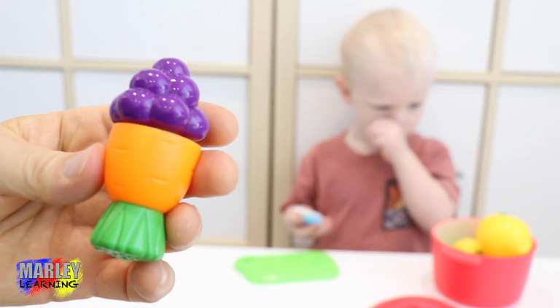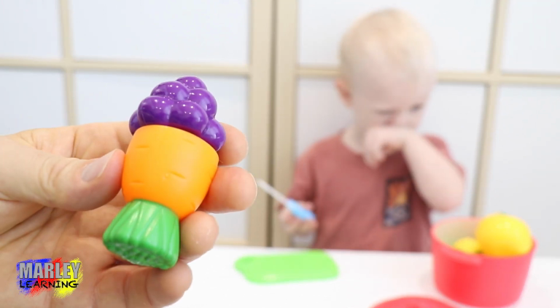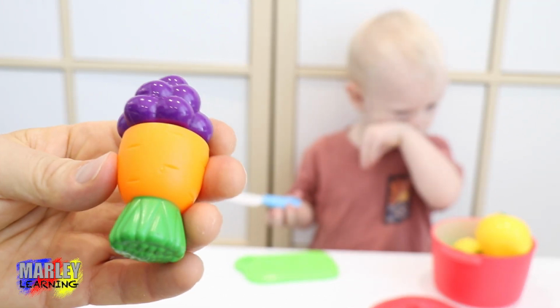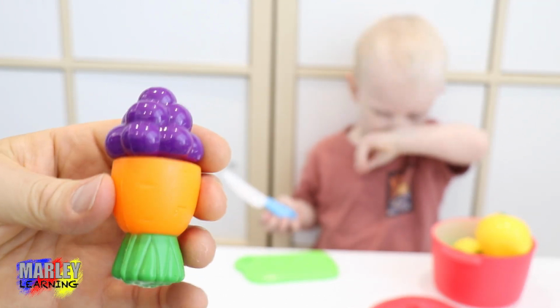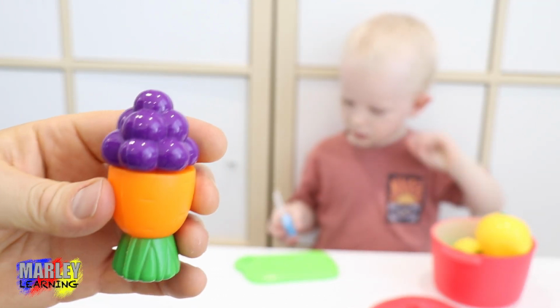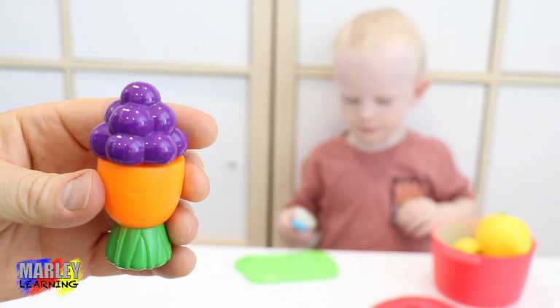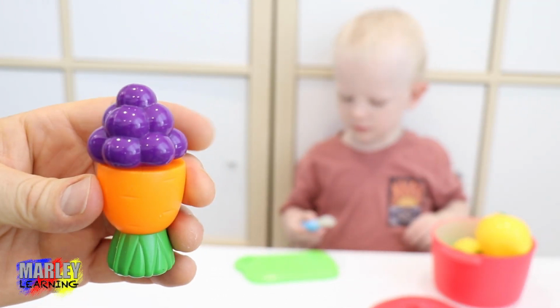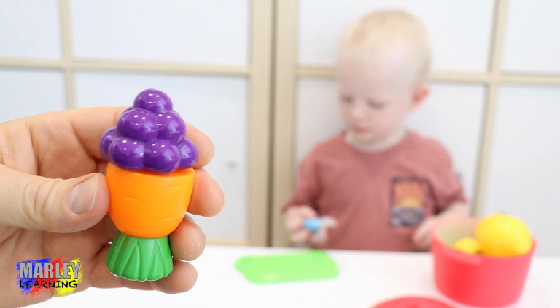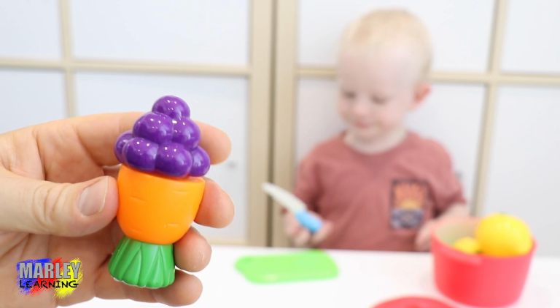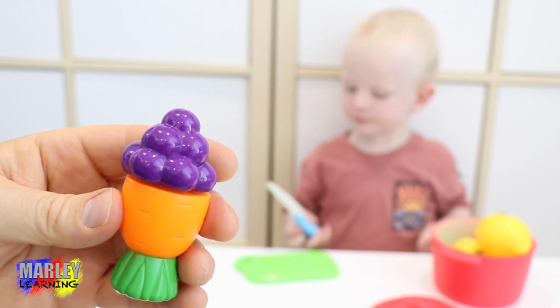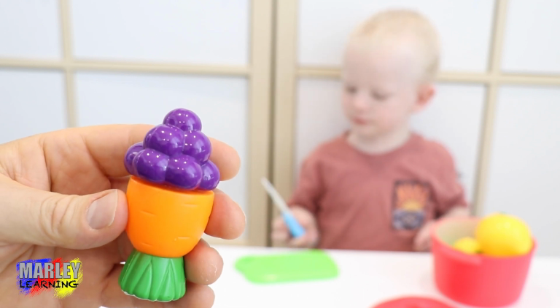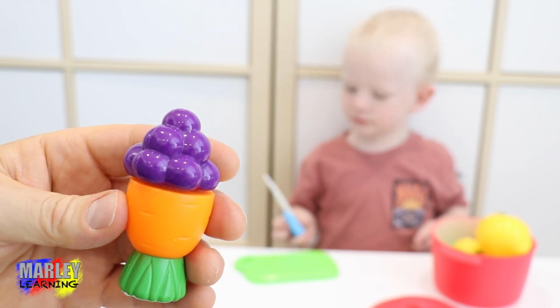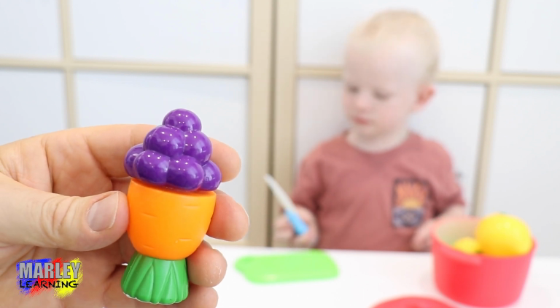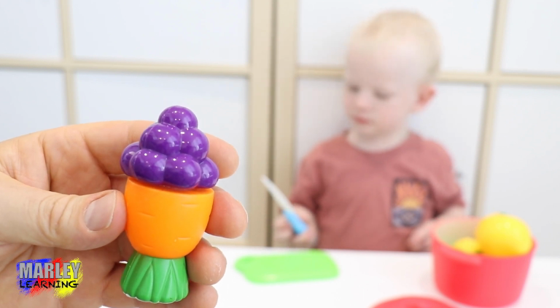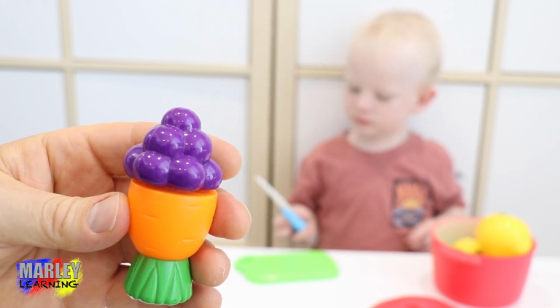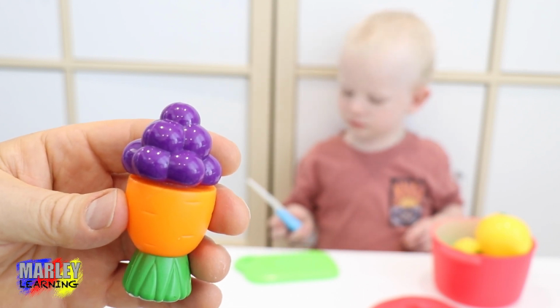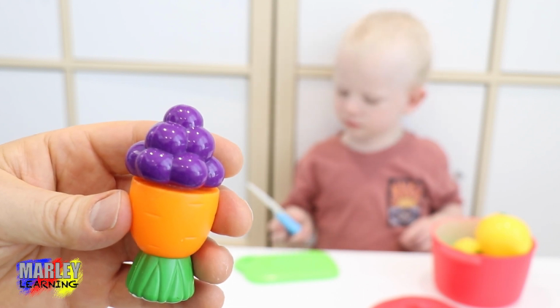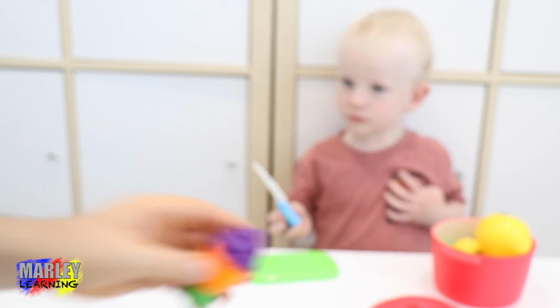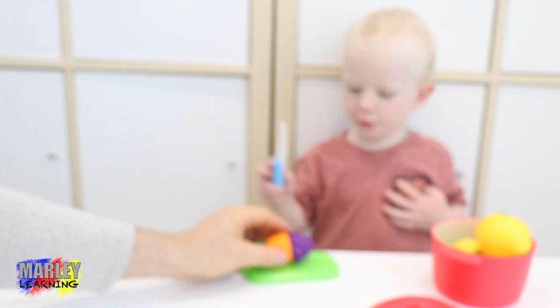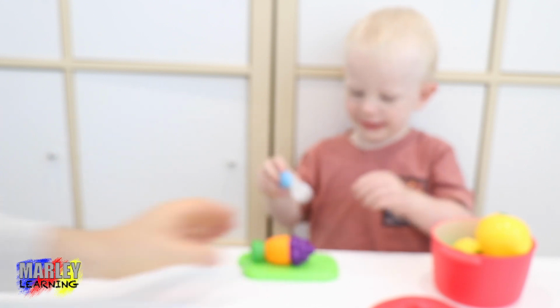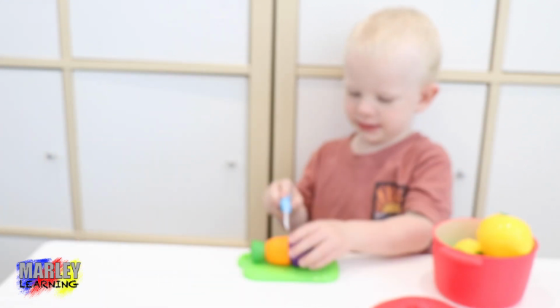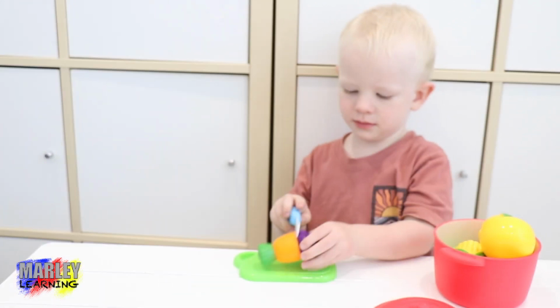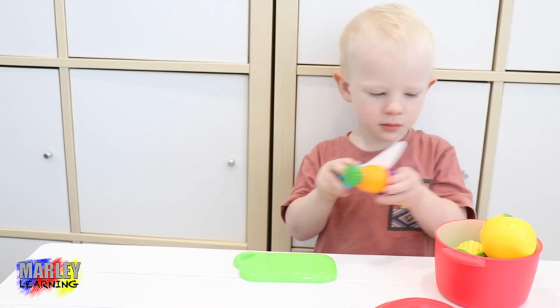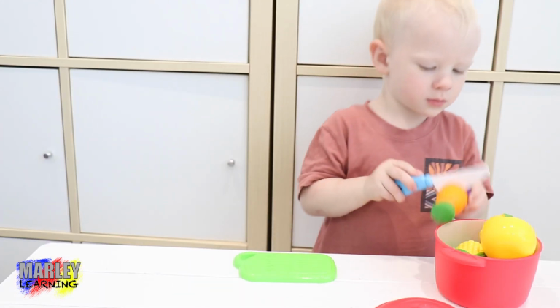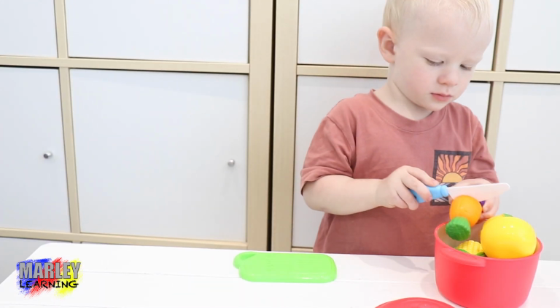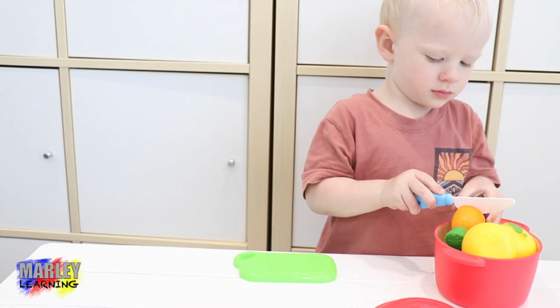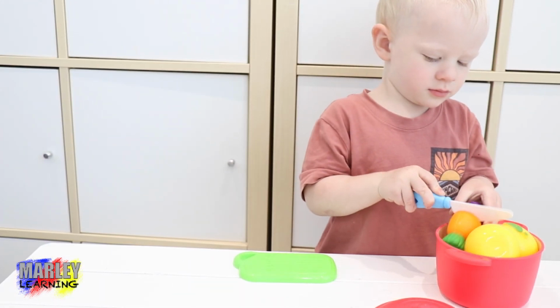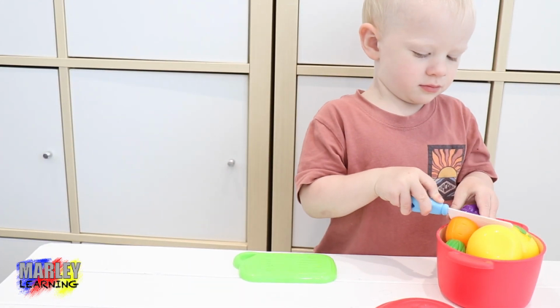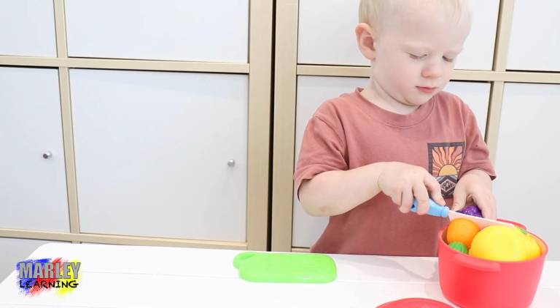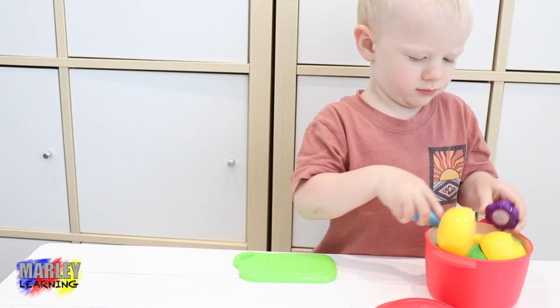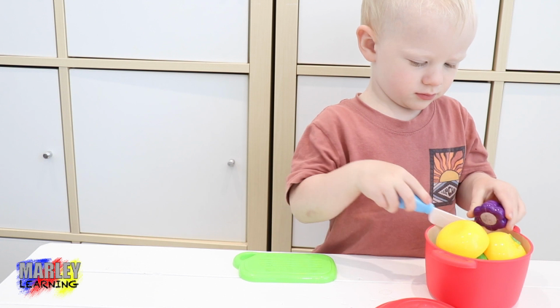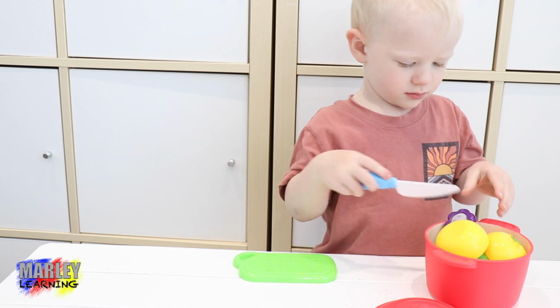Next we've got half carrot, half grape. A grape, a grap, a grarrit. Yeah, cut it up.